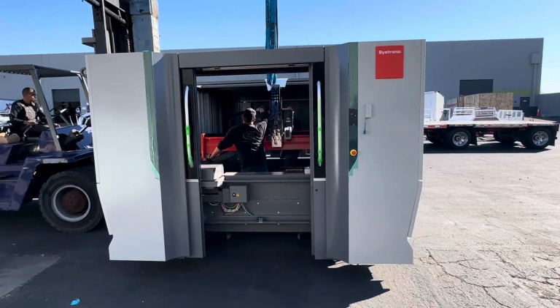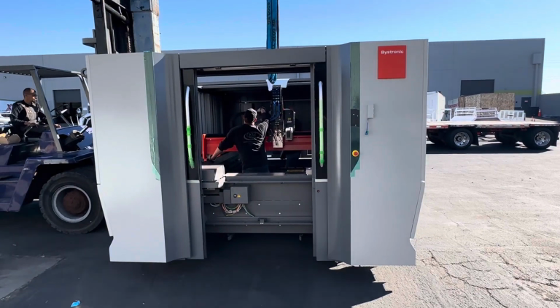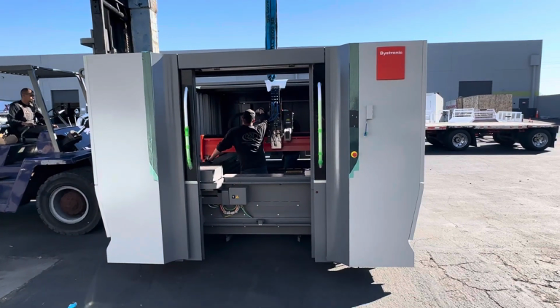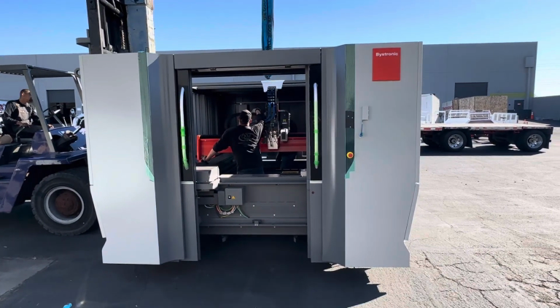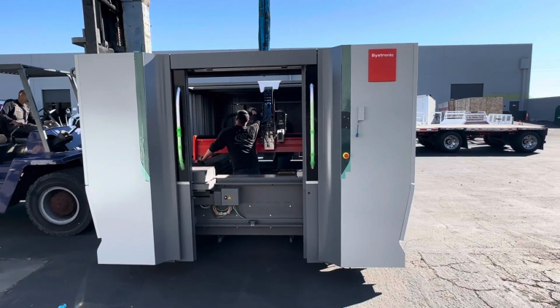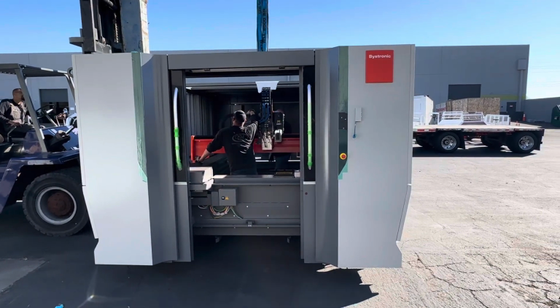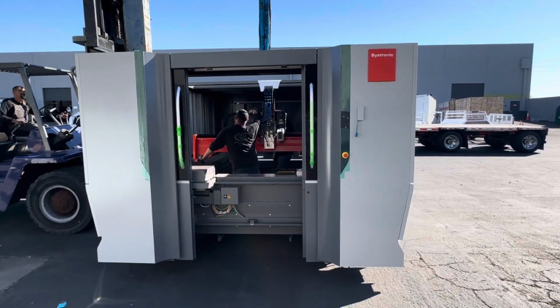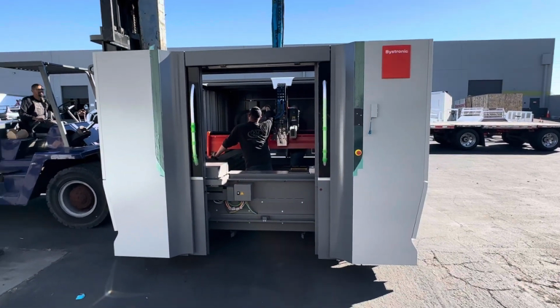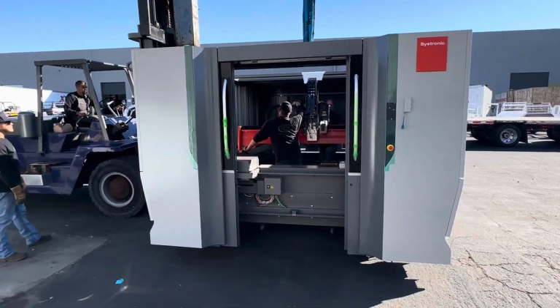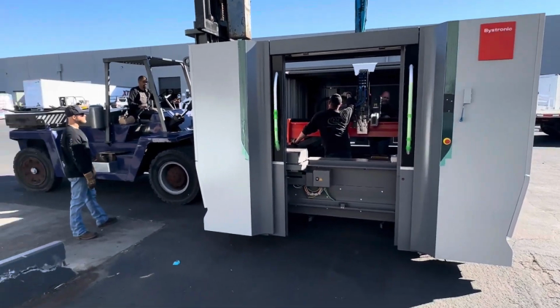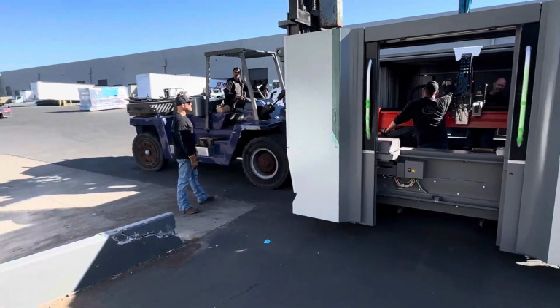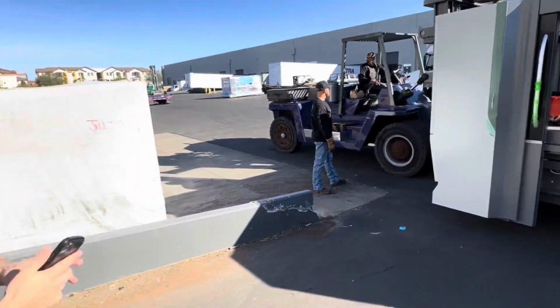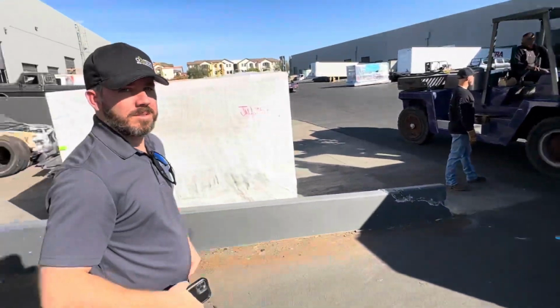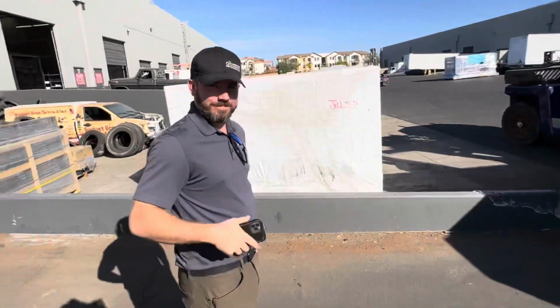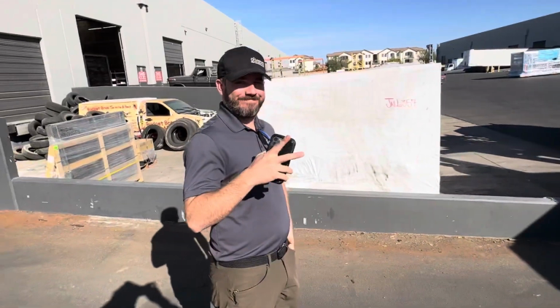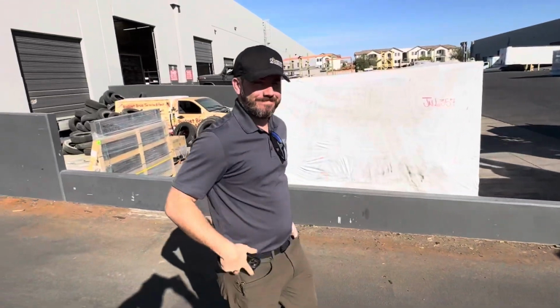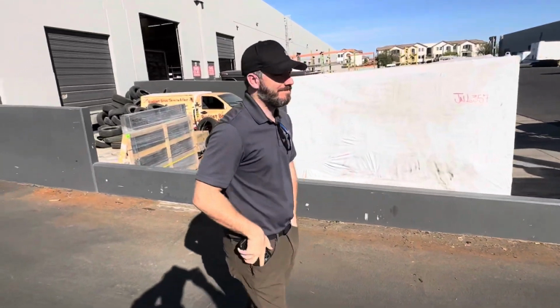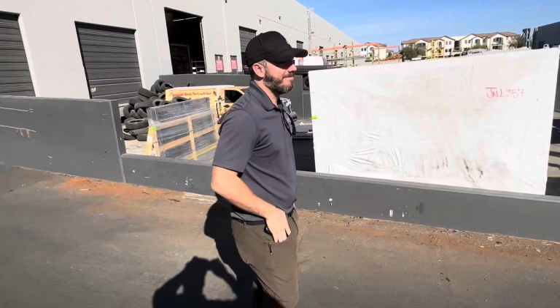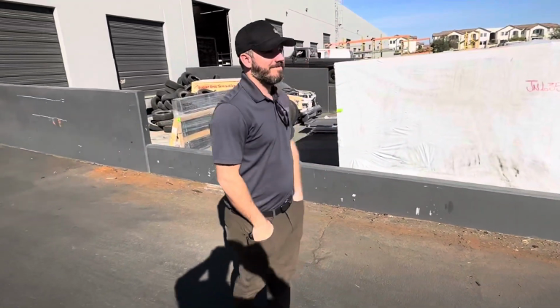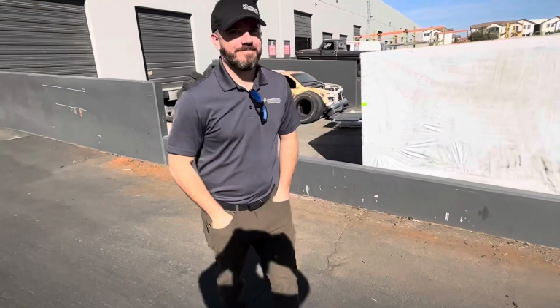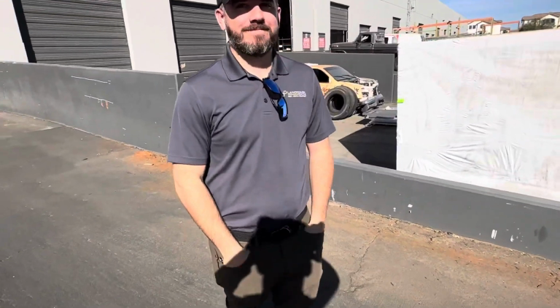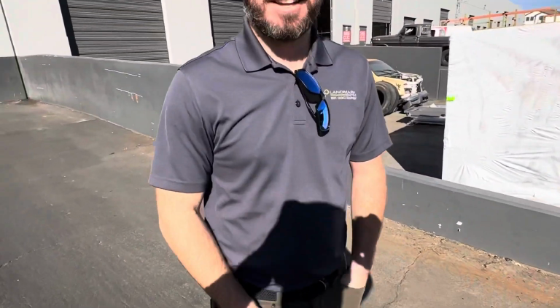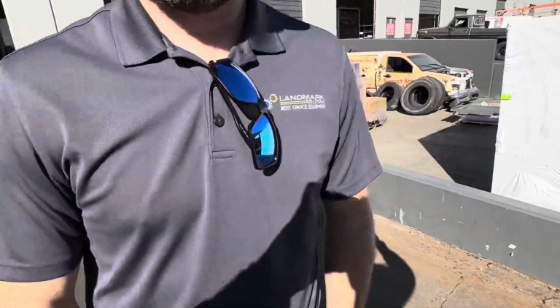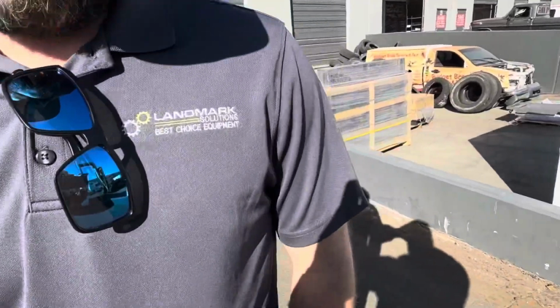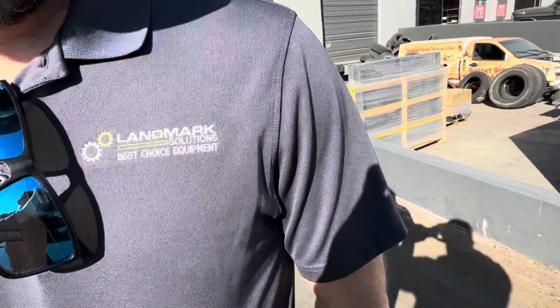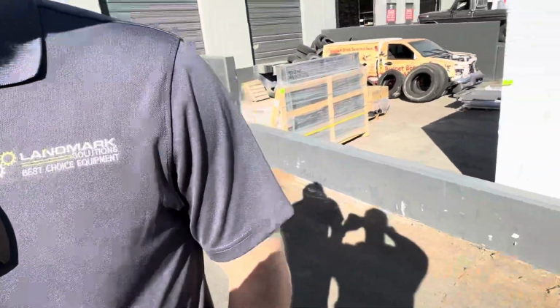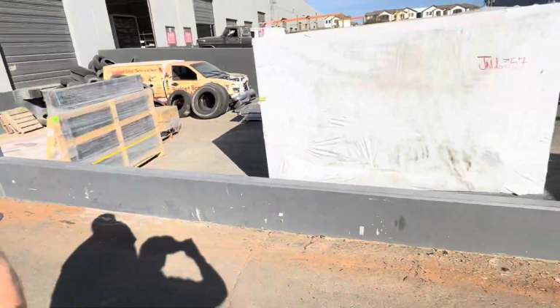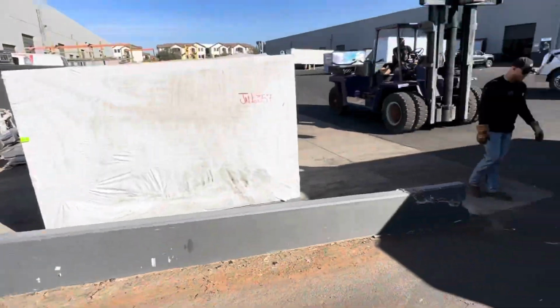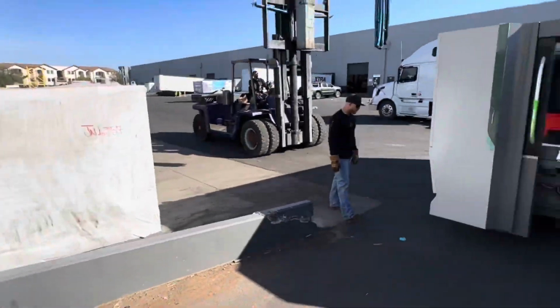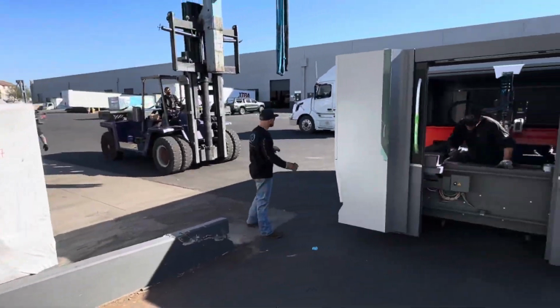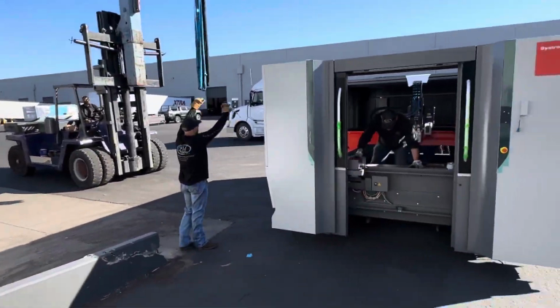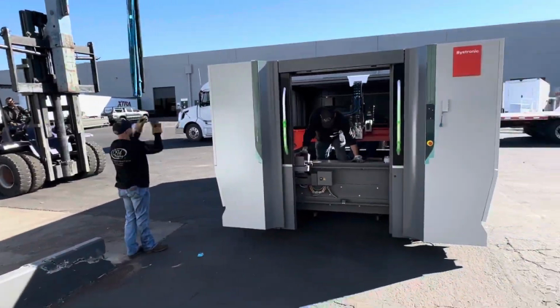So I got to say thanks to our friends at Bystronic, our friend Matt over here at Landmark Solutions — see that Landmark Solutions right there — and our friends at CNM Rigging.